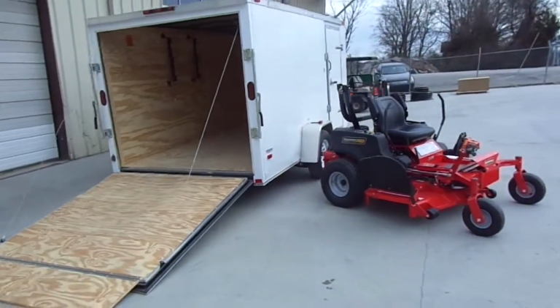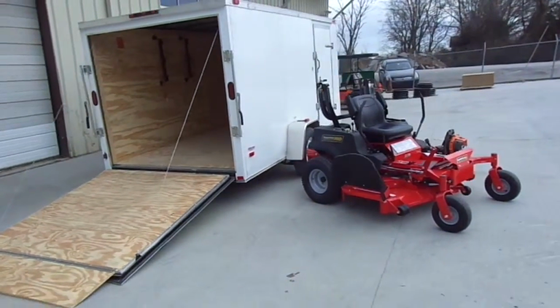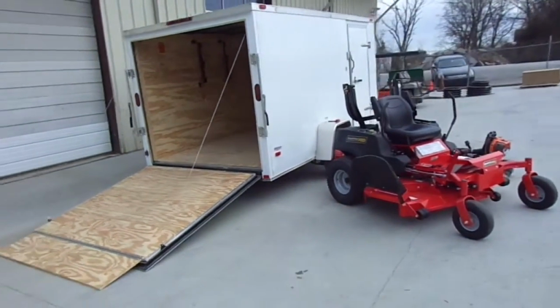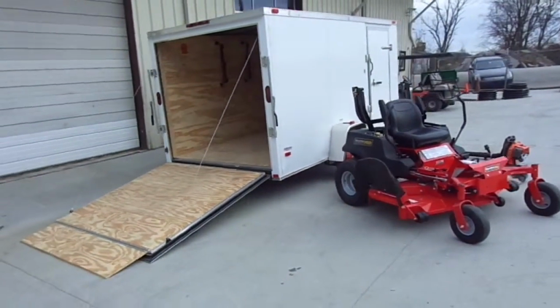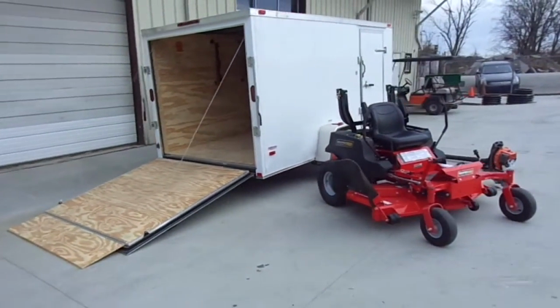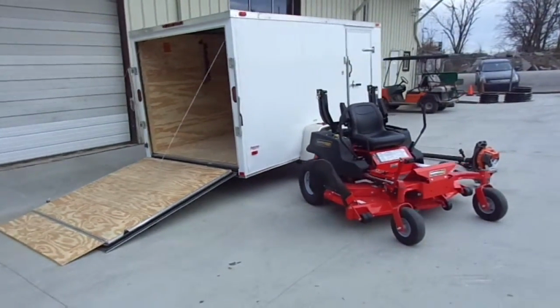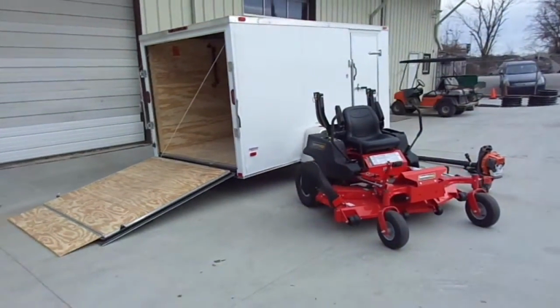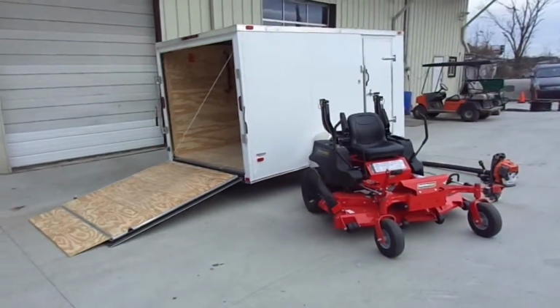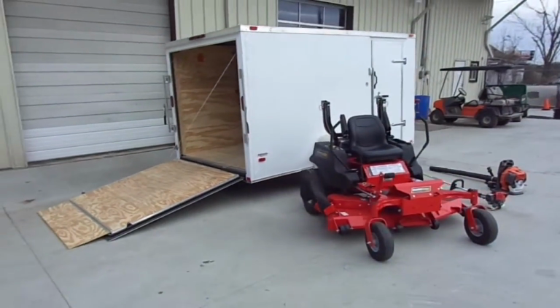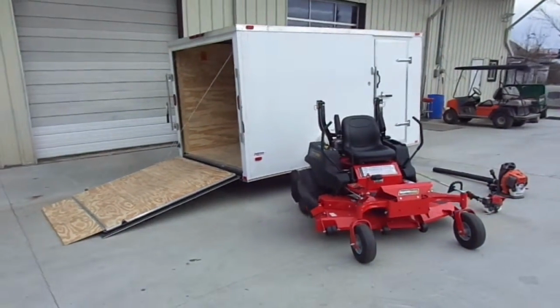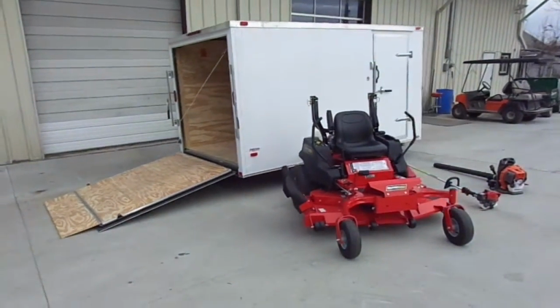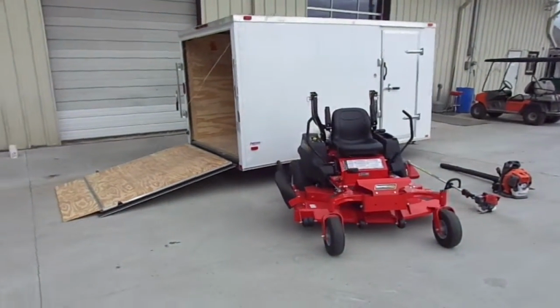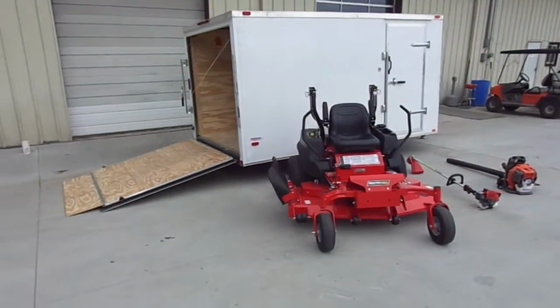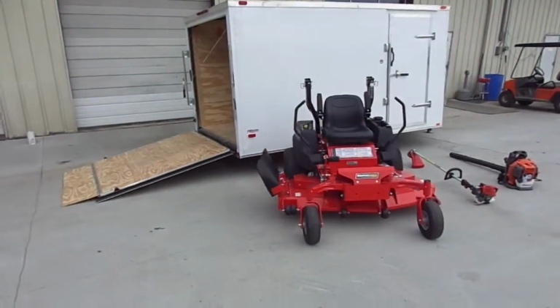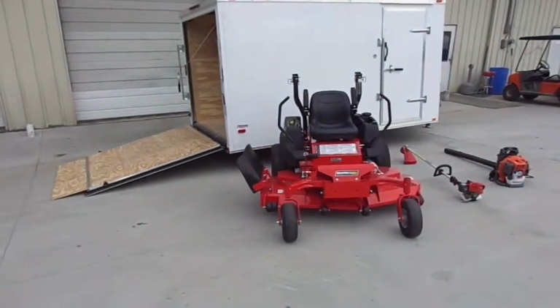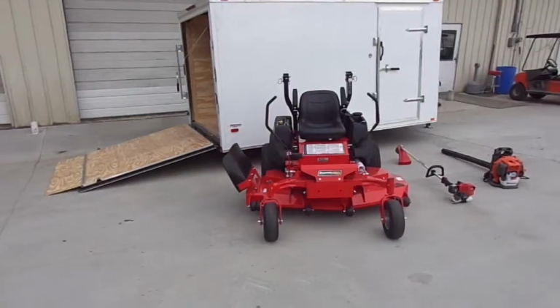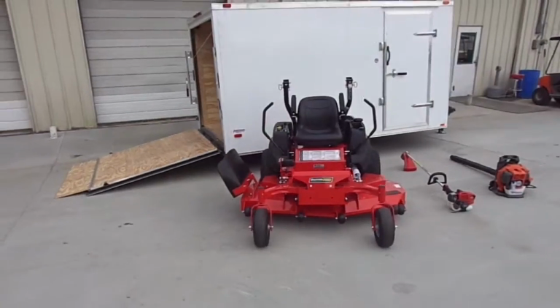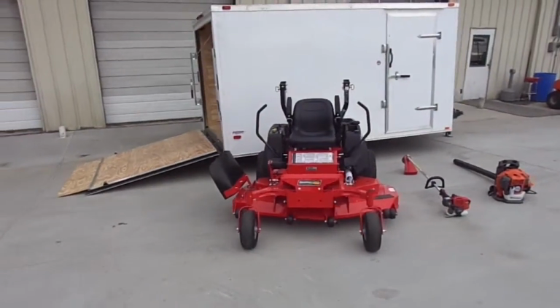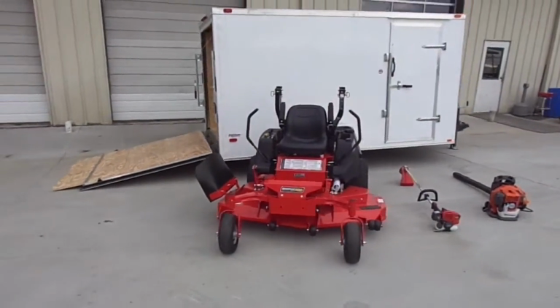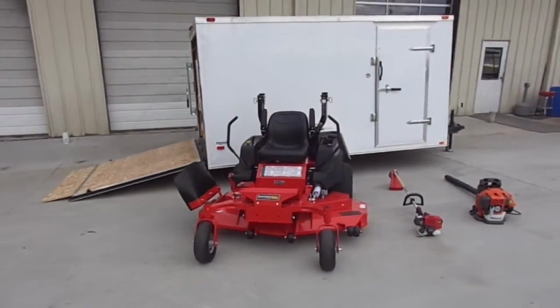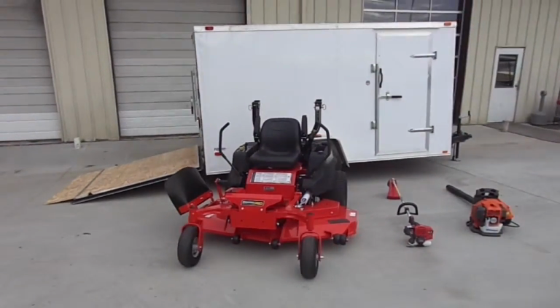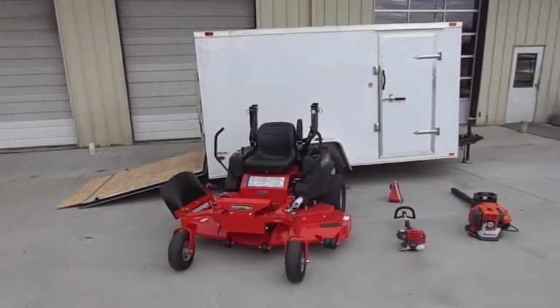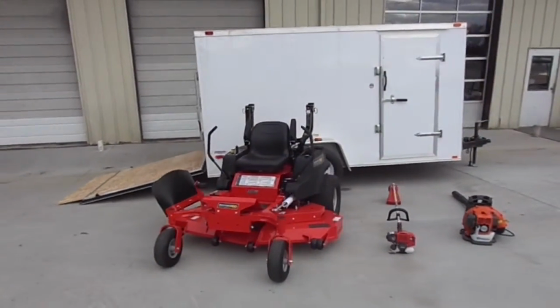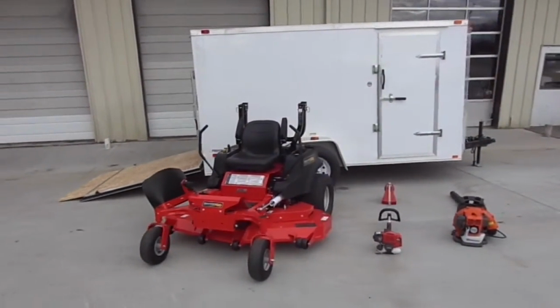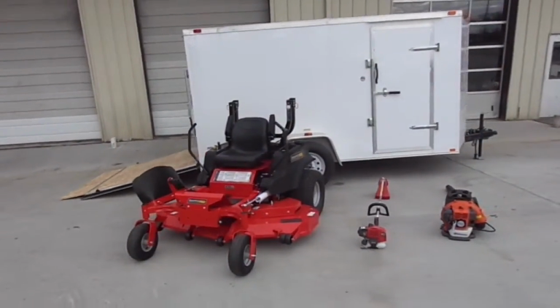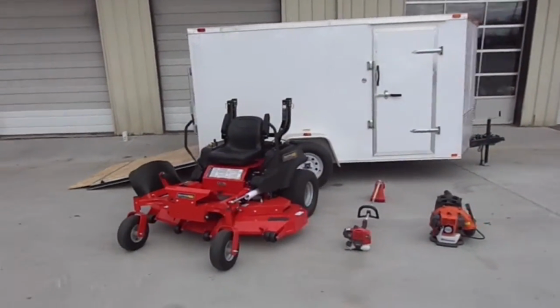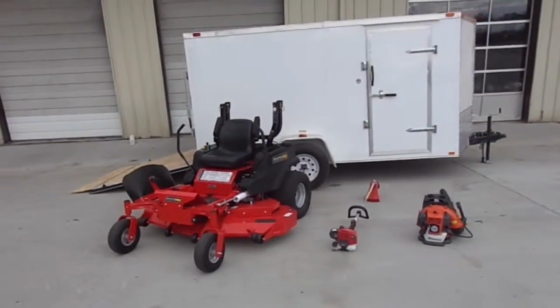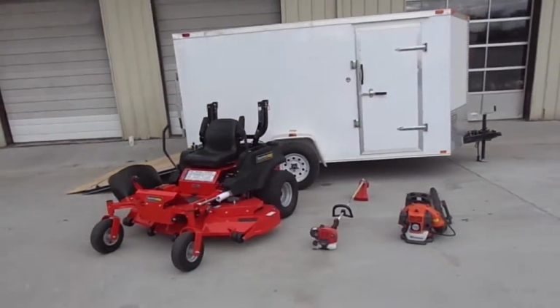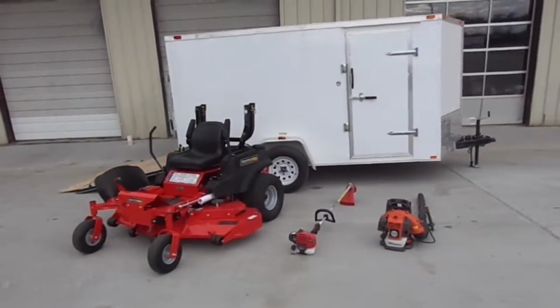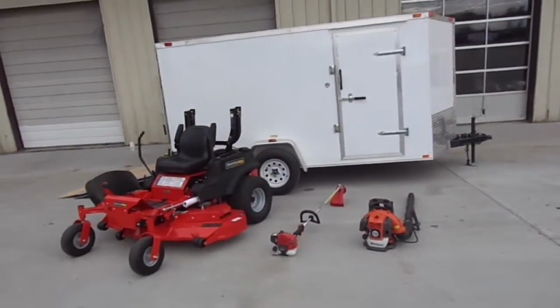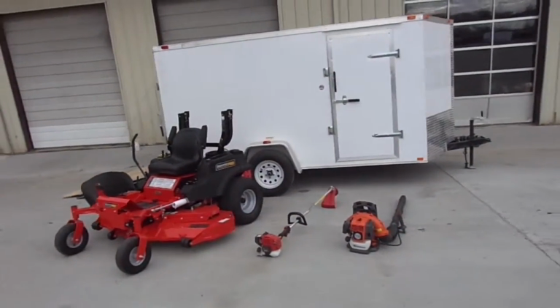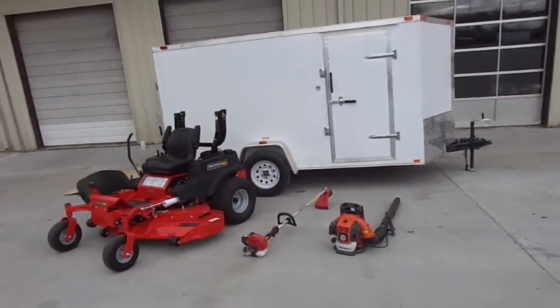This package includes a Kawasaki KTF-27B string trimmer and a Husqvarna 130BT backpack blower.